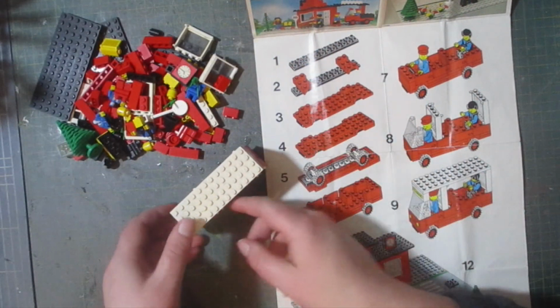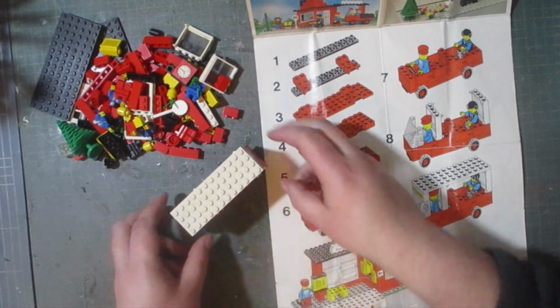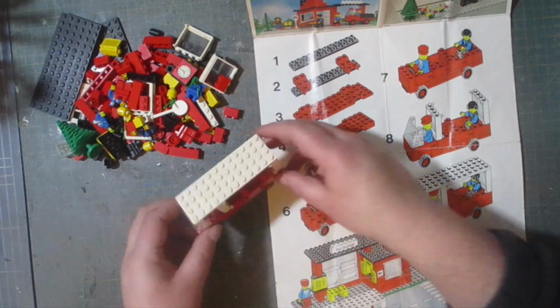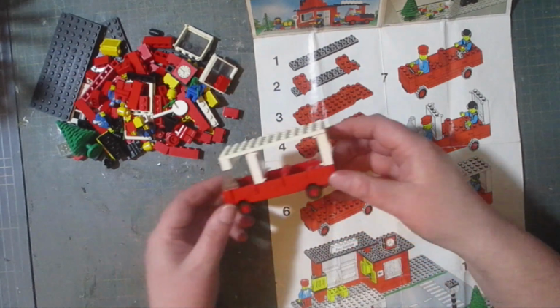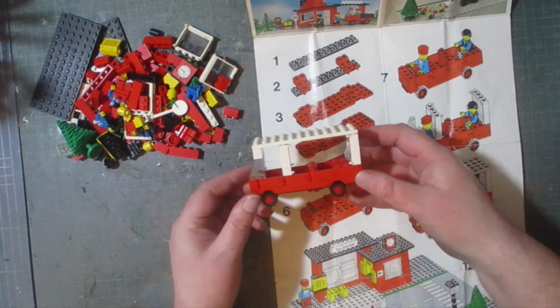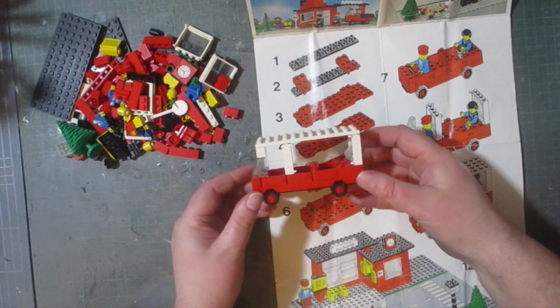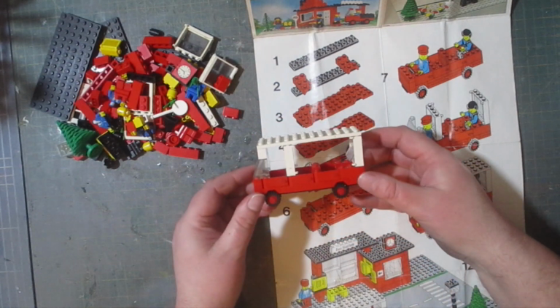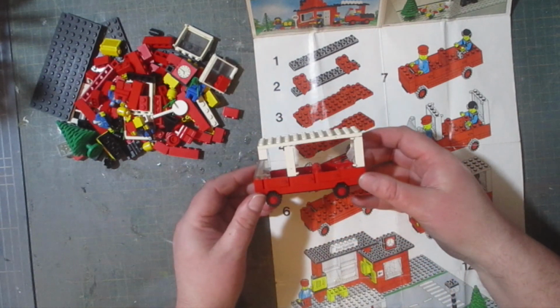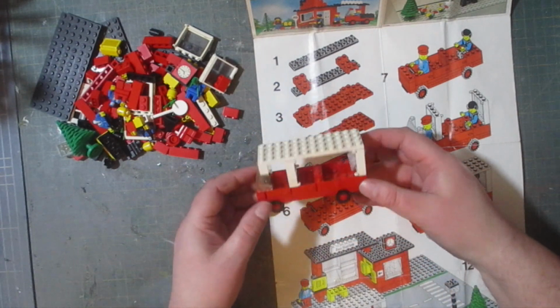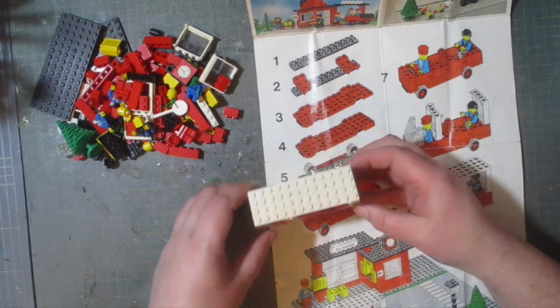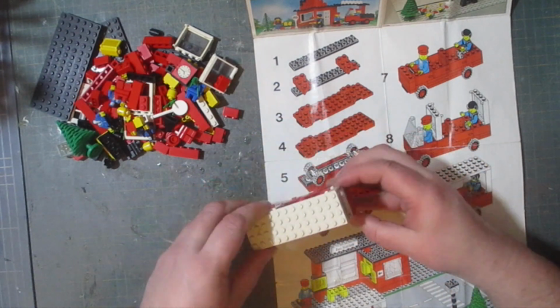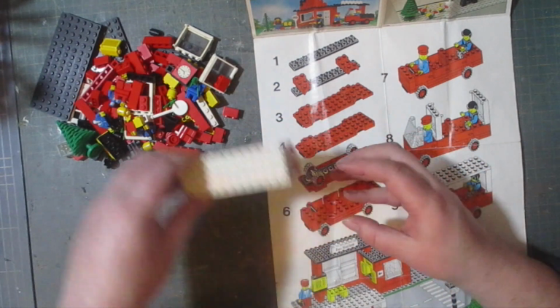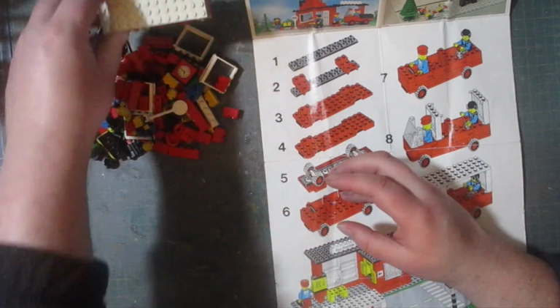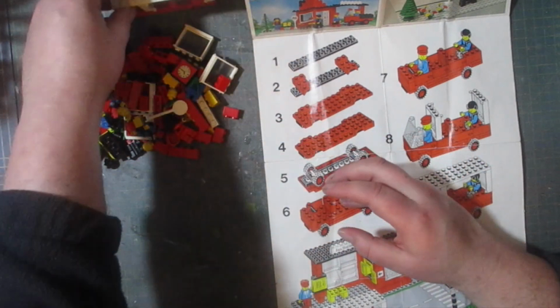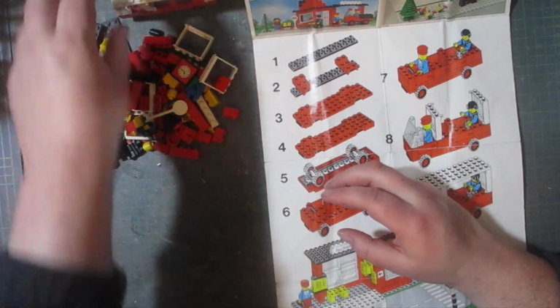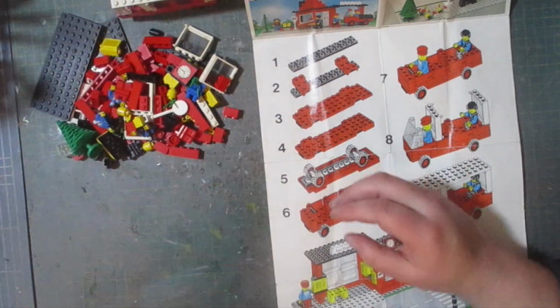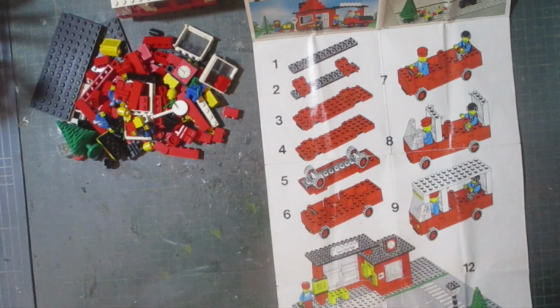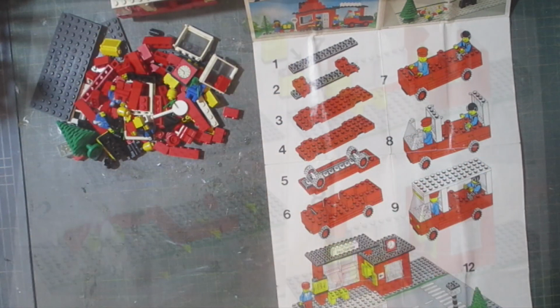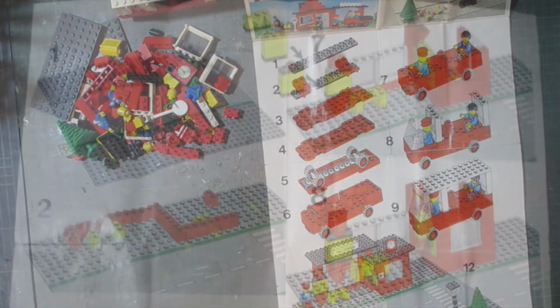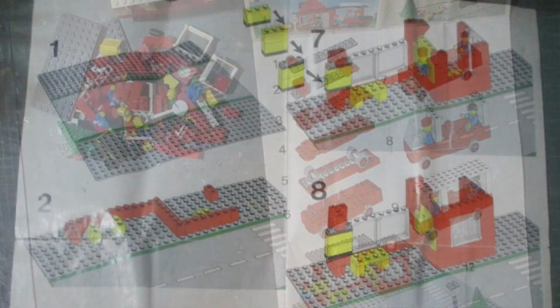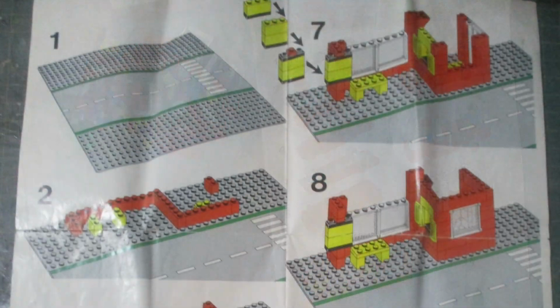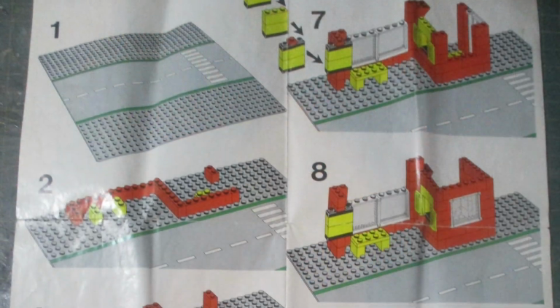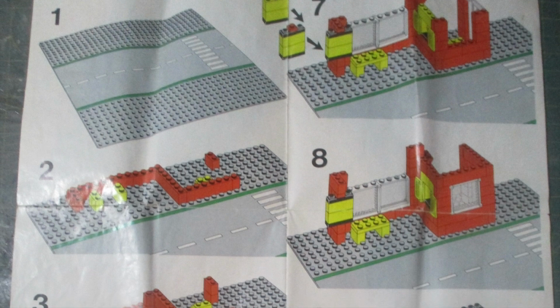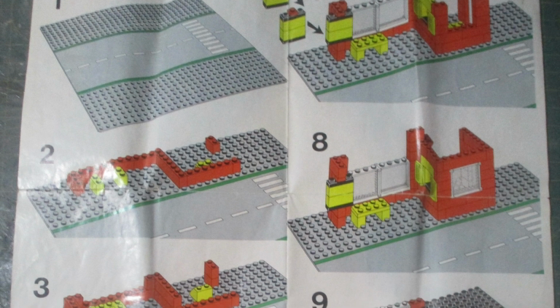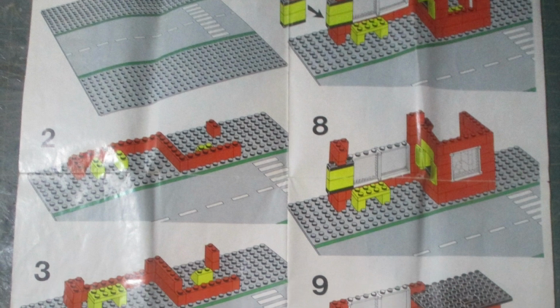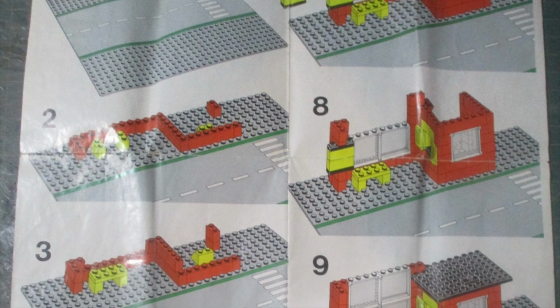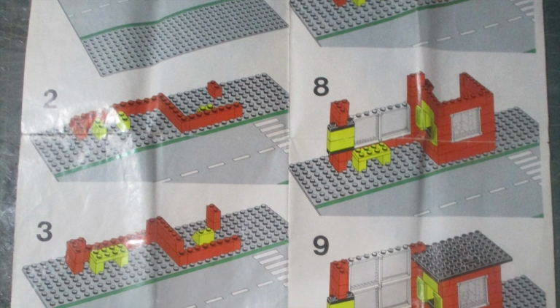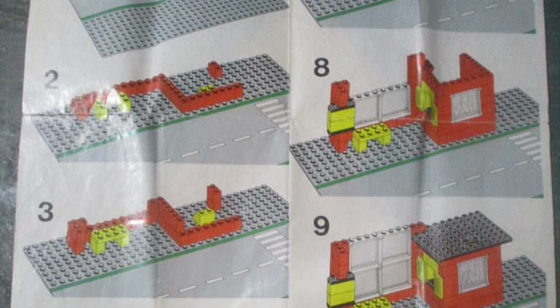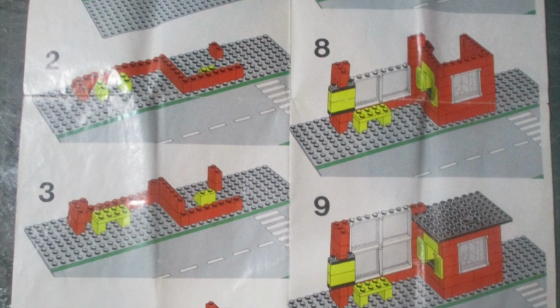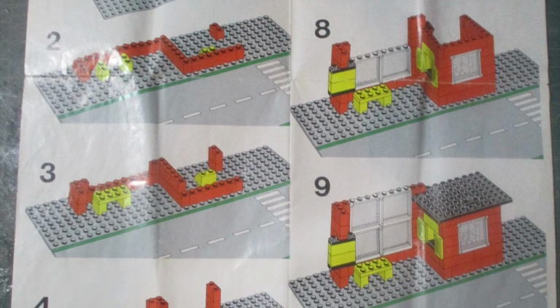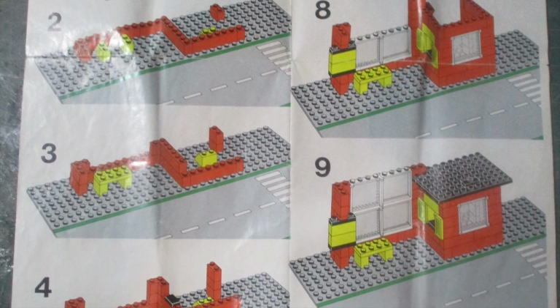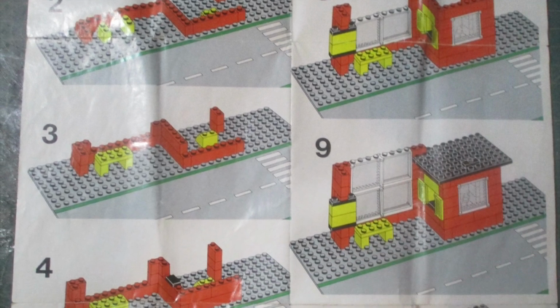And there we have a finished bus. I just need to assign a driver and start picking up passengers. For the next step we're going to build the station.